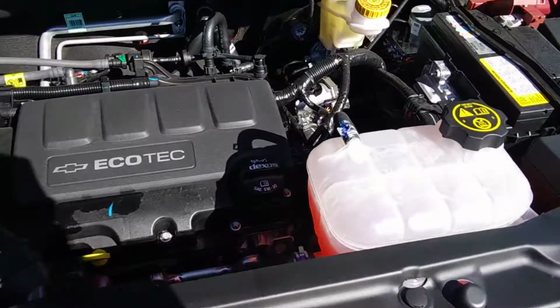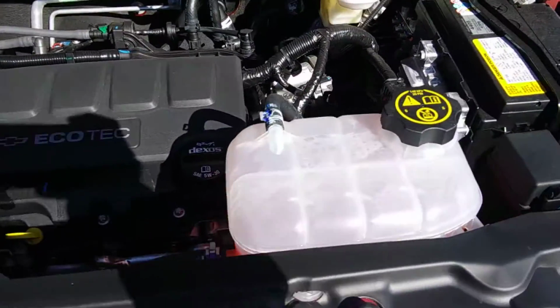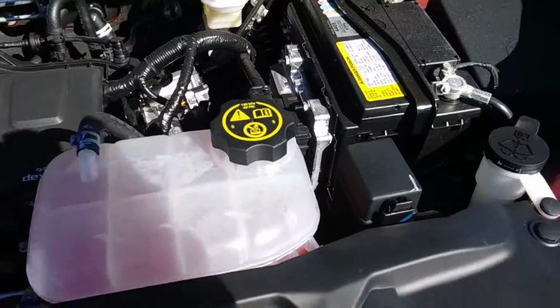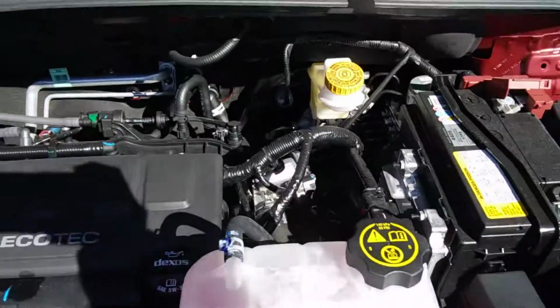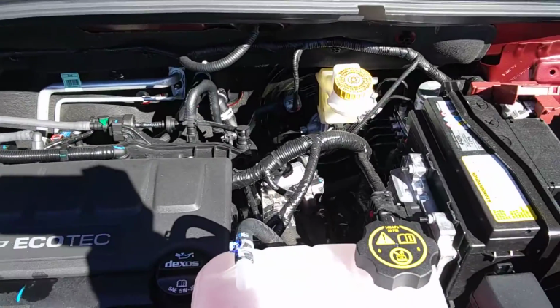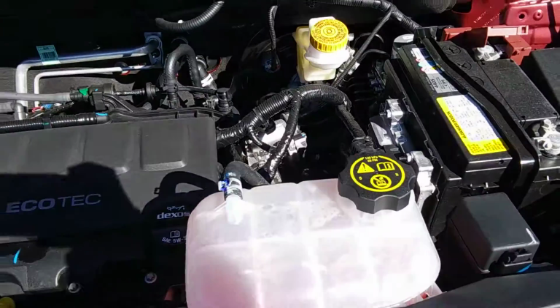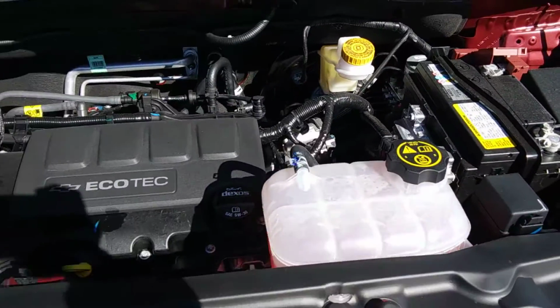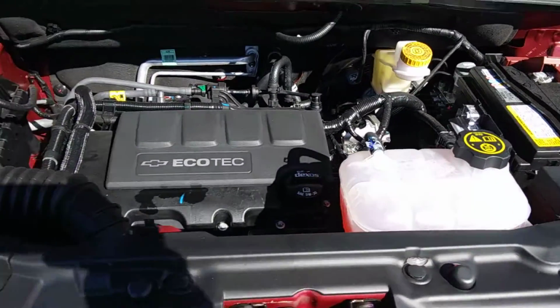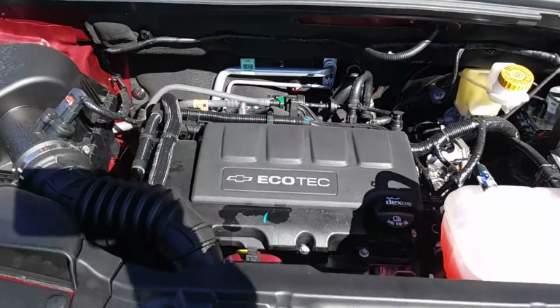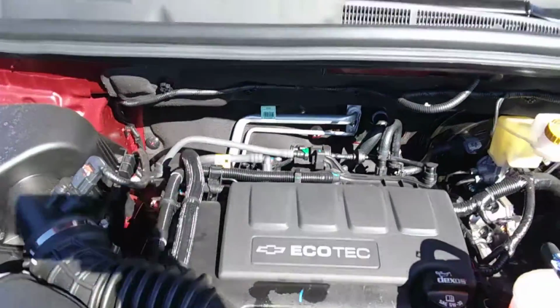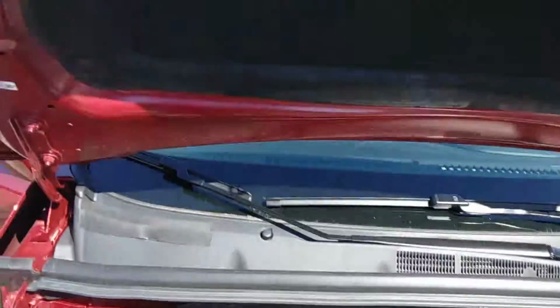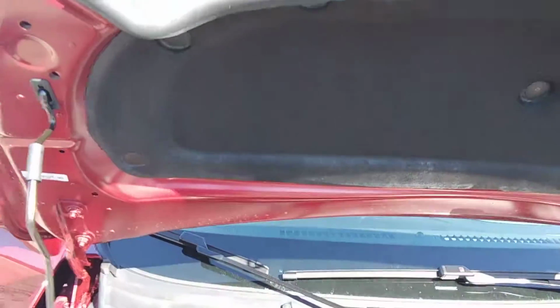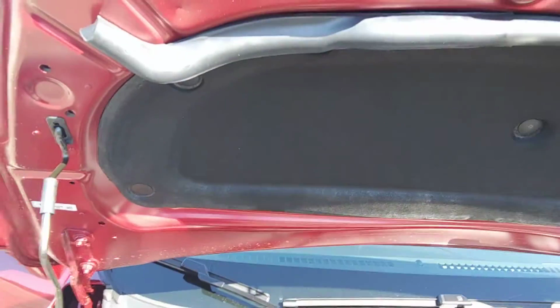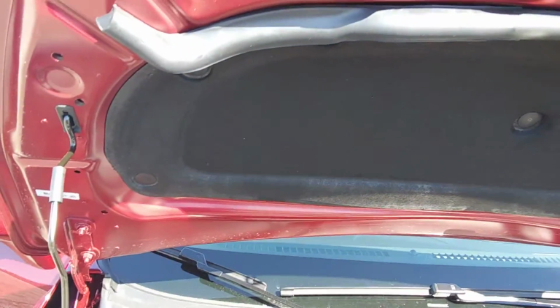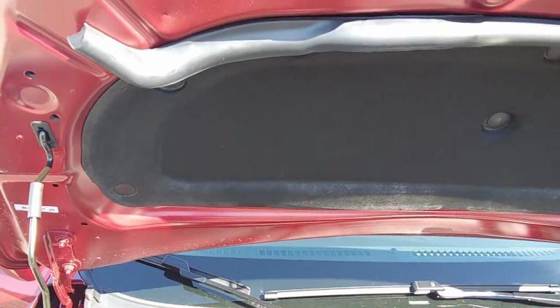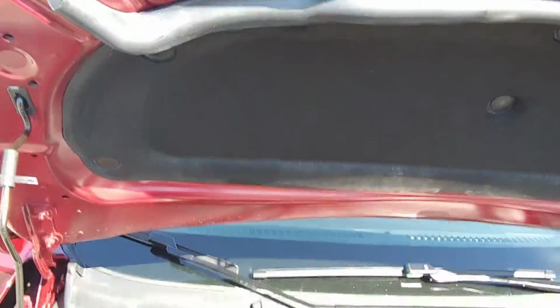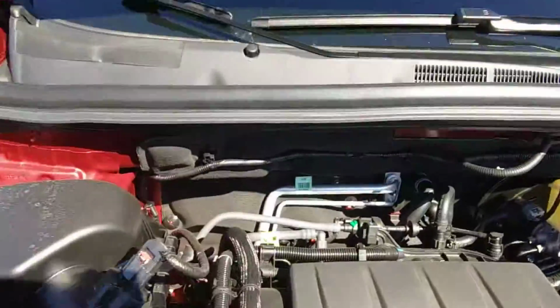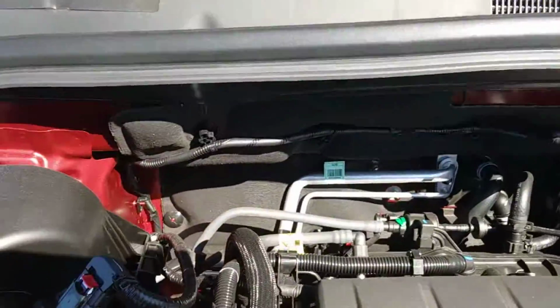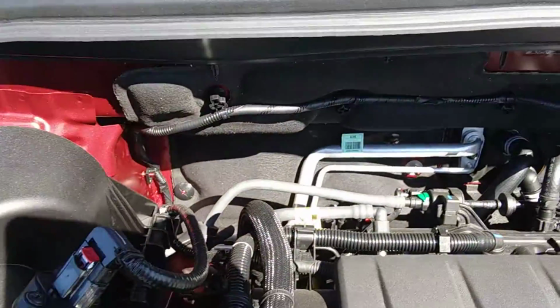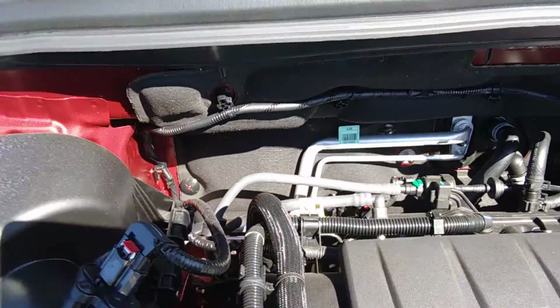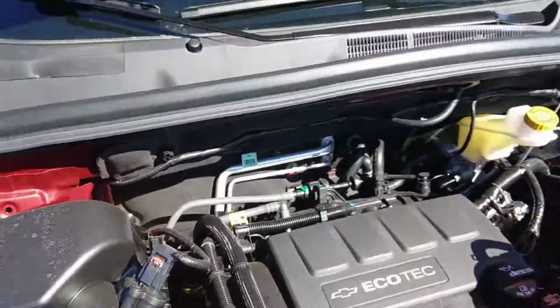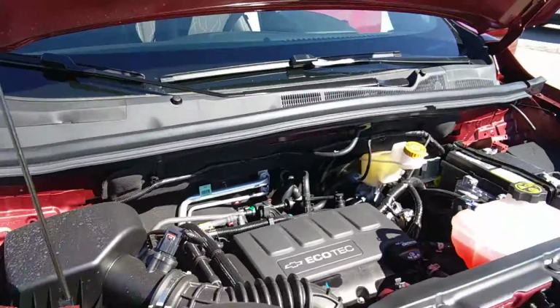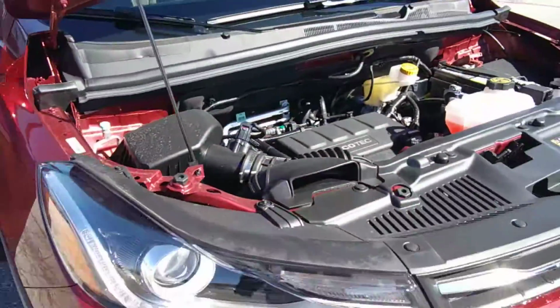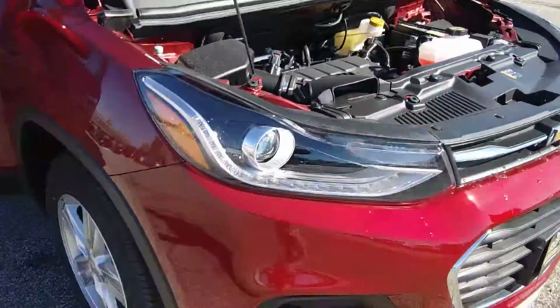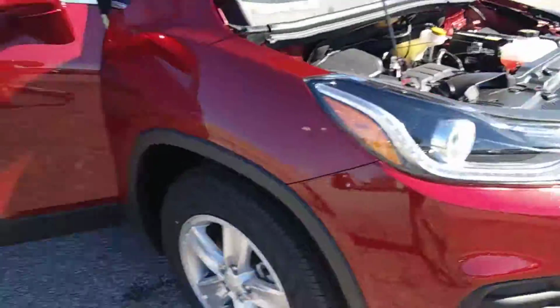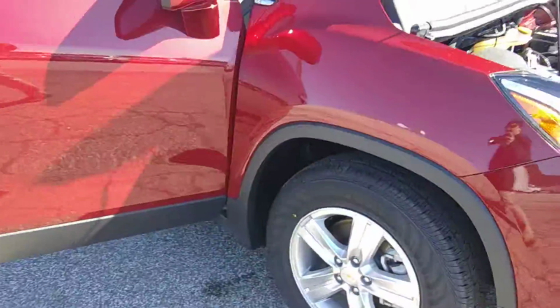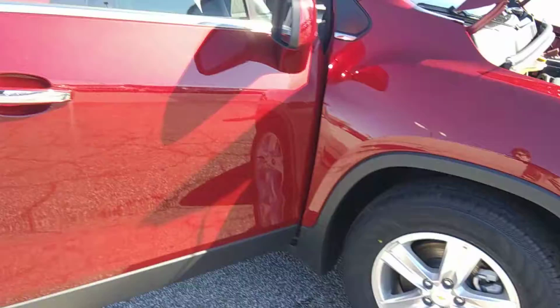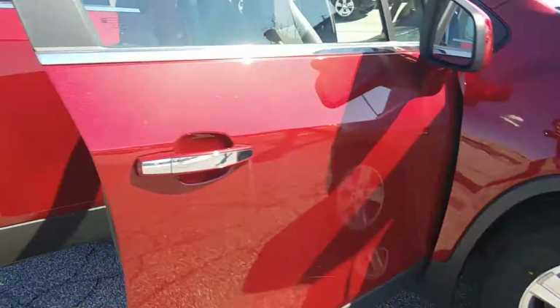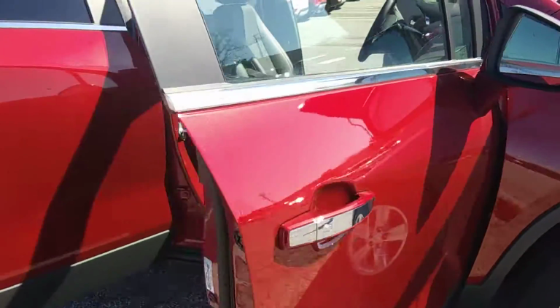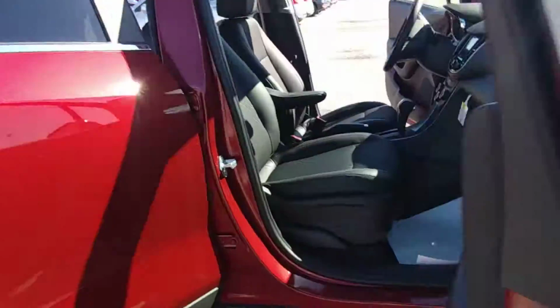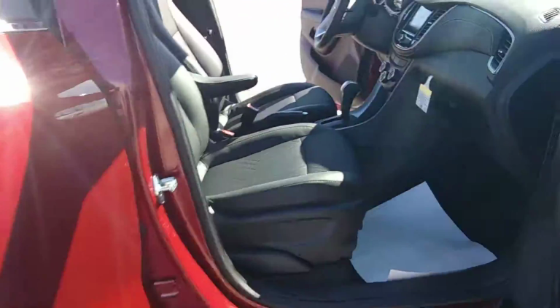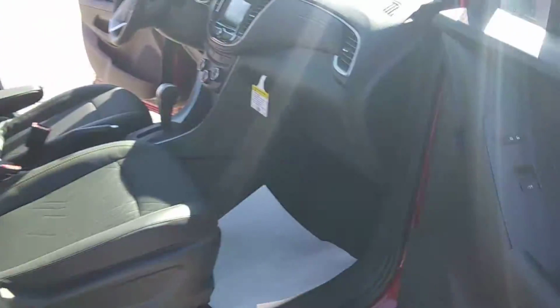You have your clear fluid modules, which makes it really easy for you to see and fill up what's needed. You're also gonna get your insulation on the top of the hood and in the back of the engine wall, which makes for a nice quiet ride. Beautiful Cajun red tint coat on the color.